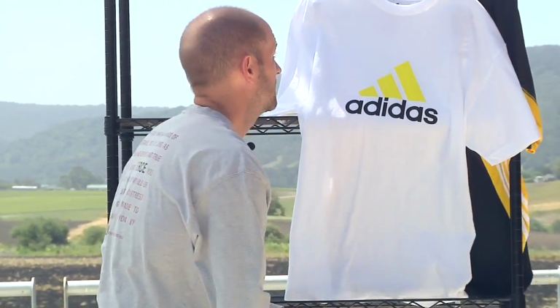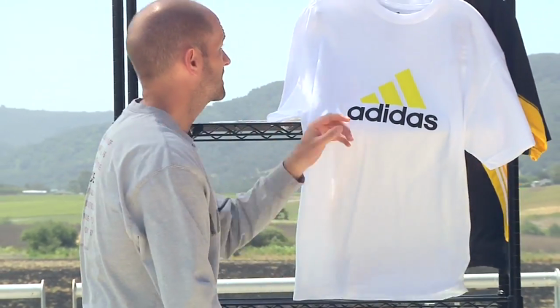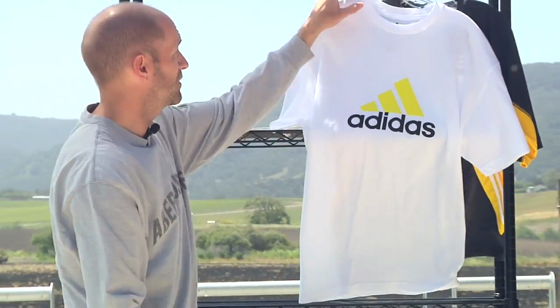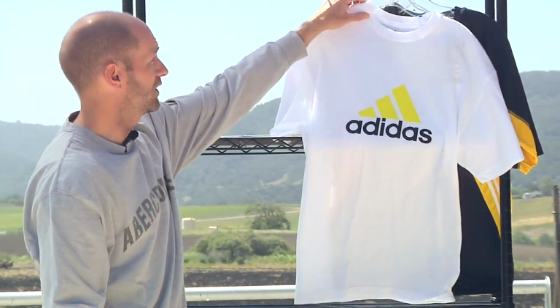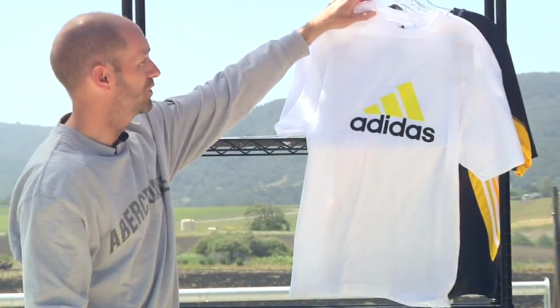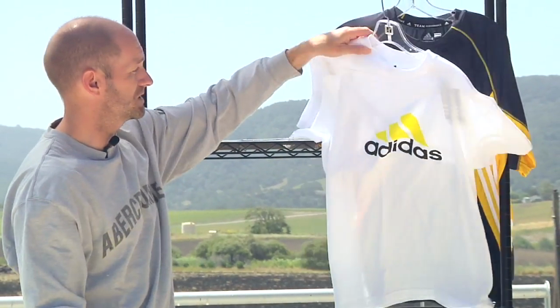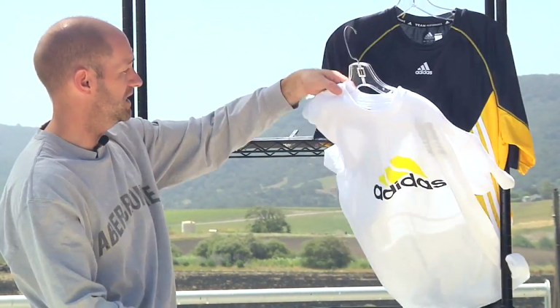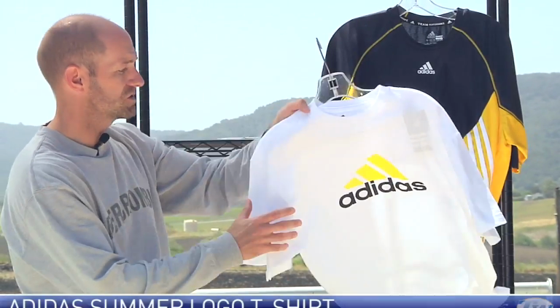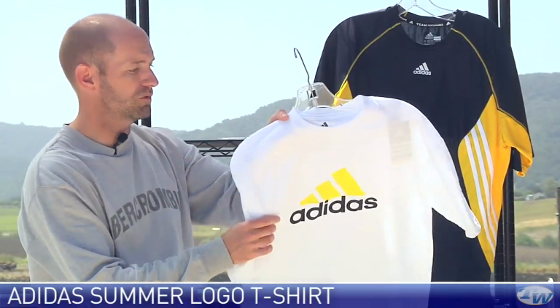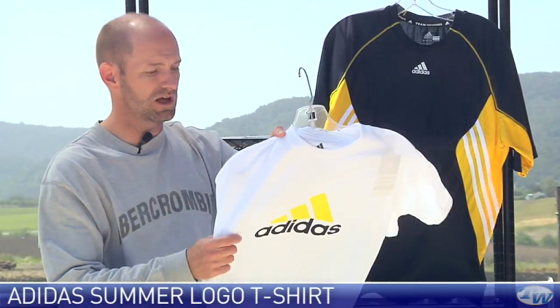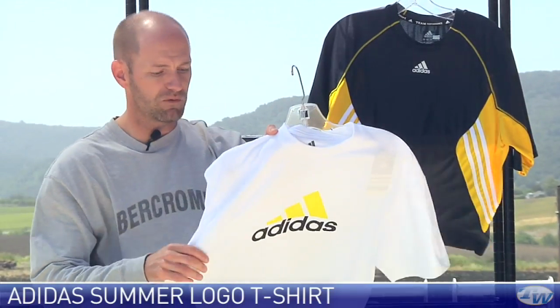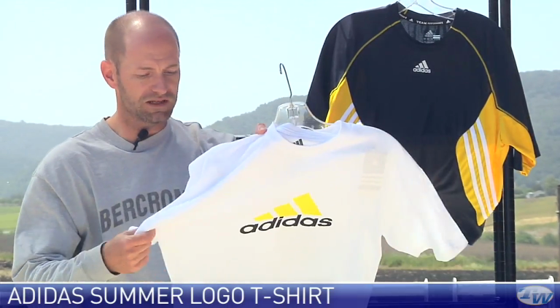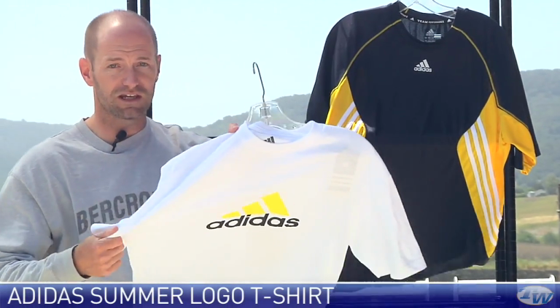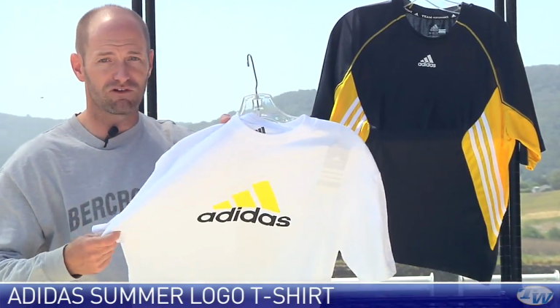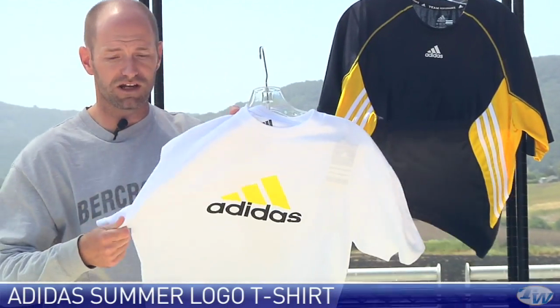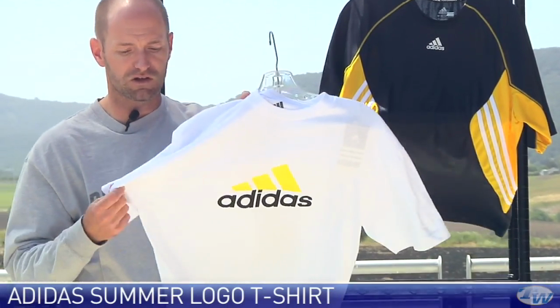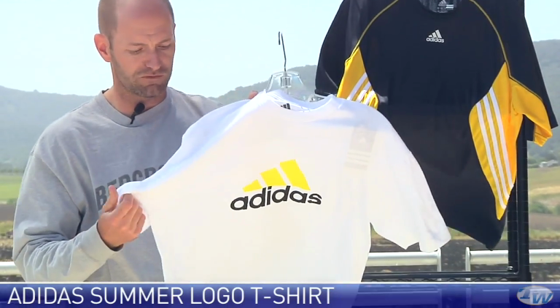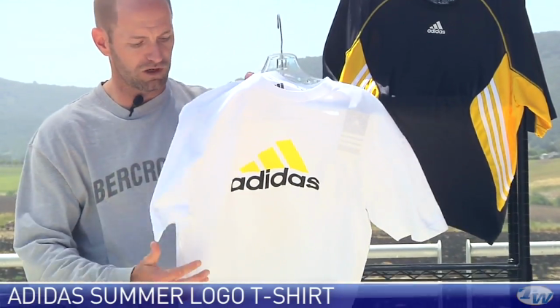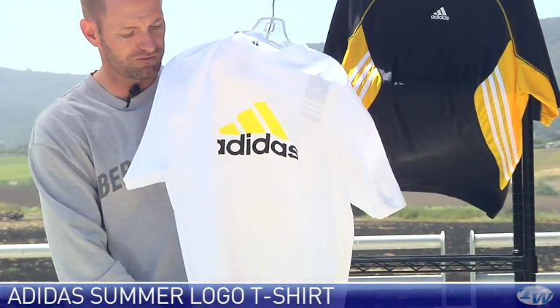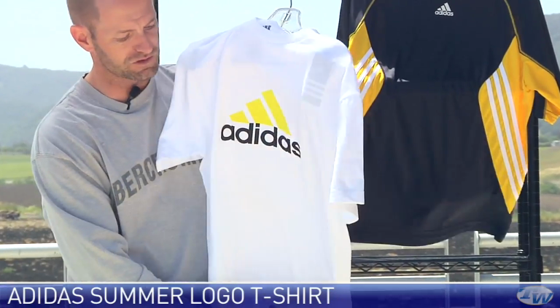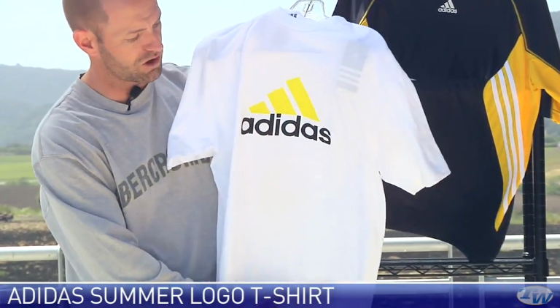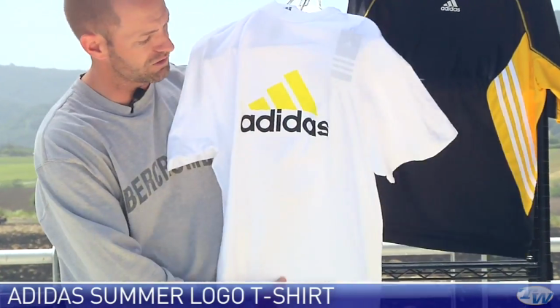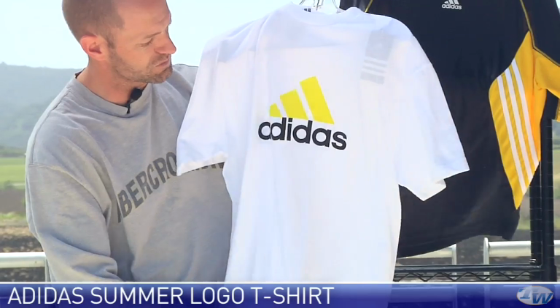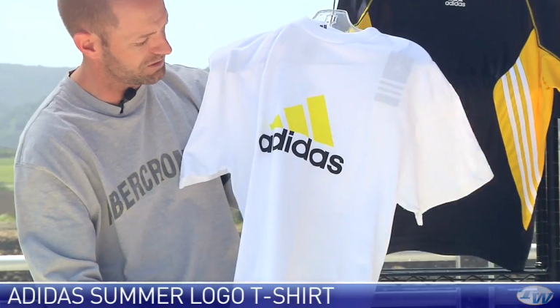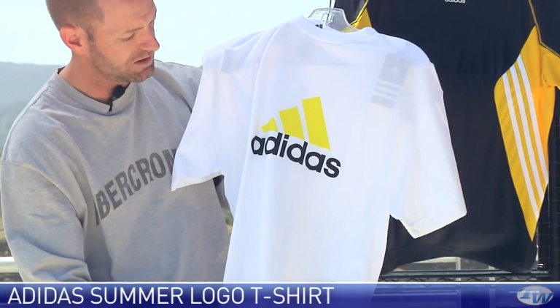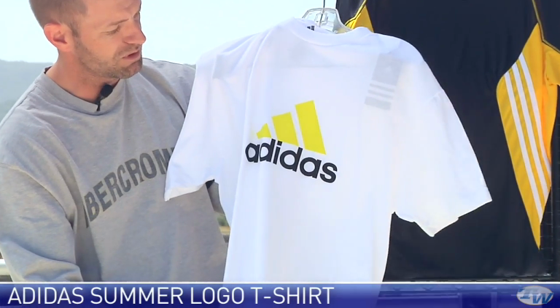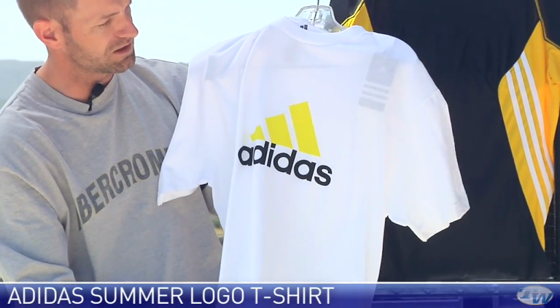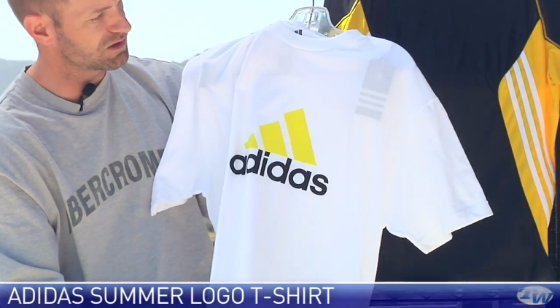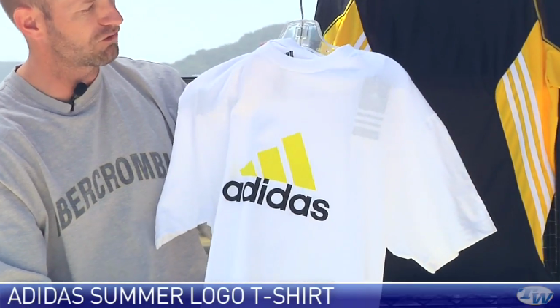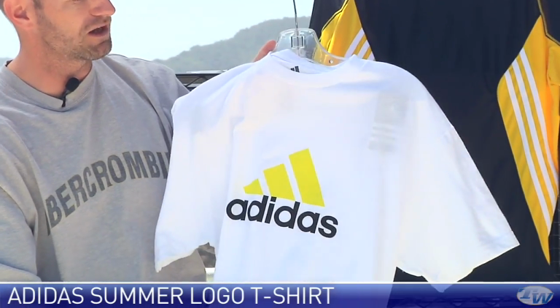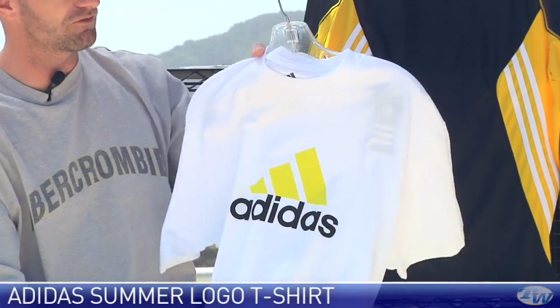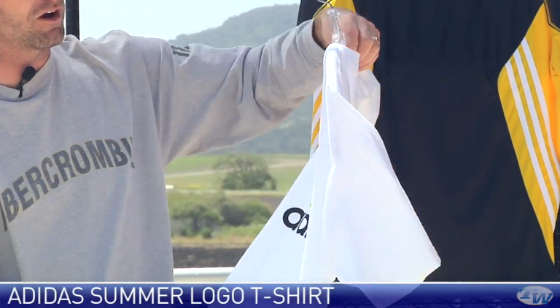Next up we have the Logo Tee. Super lightweight tee, really nice good quality feel to the cotton on this one. Big Adidas logo right there on the front.